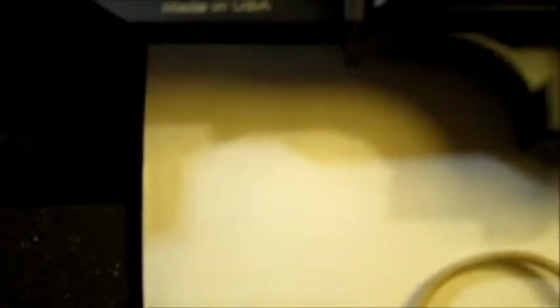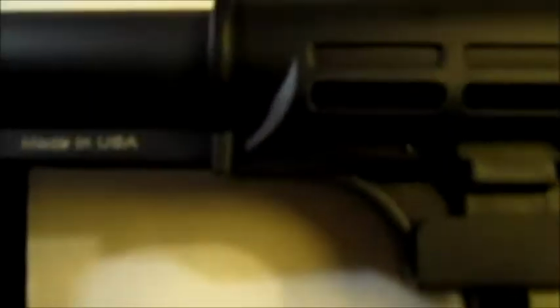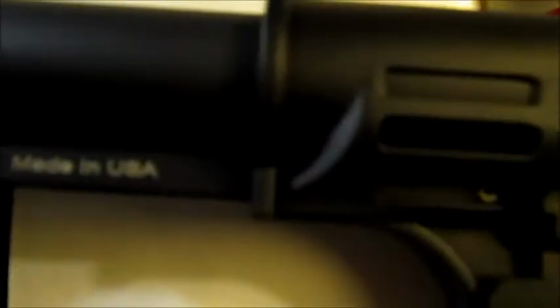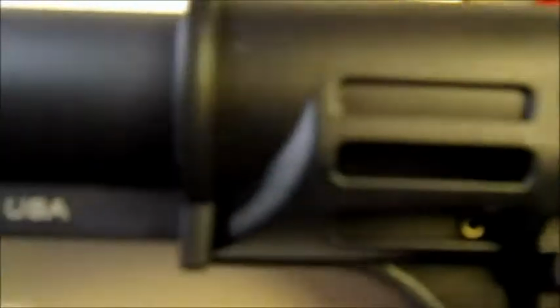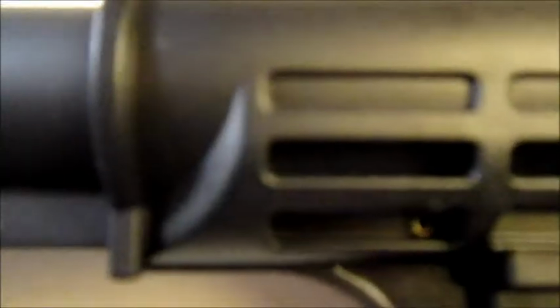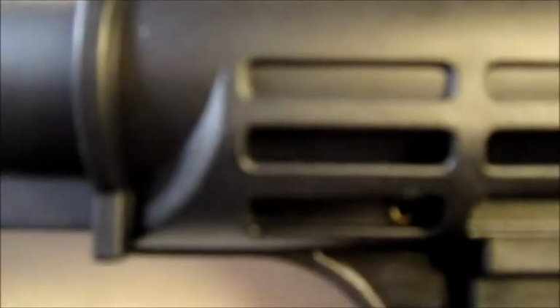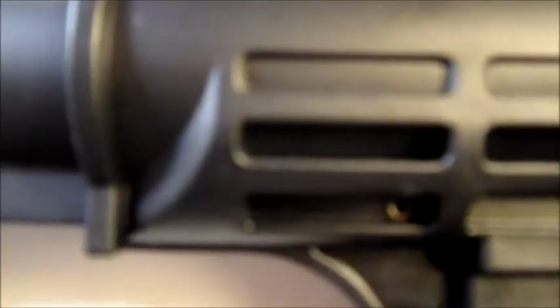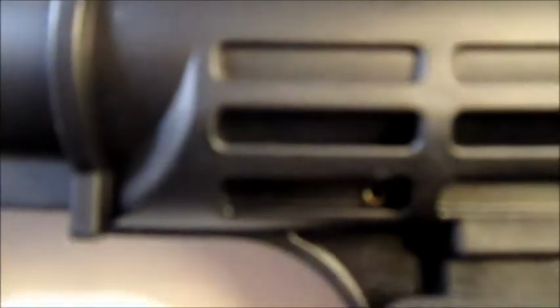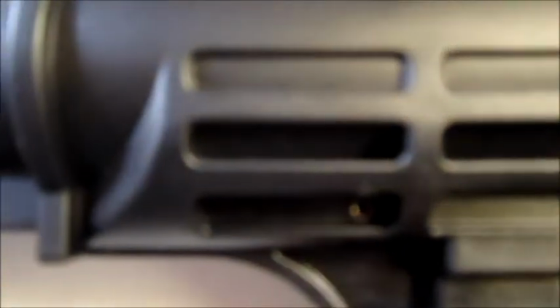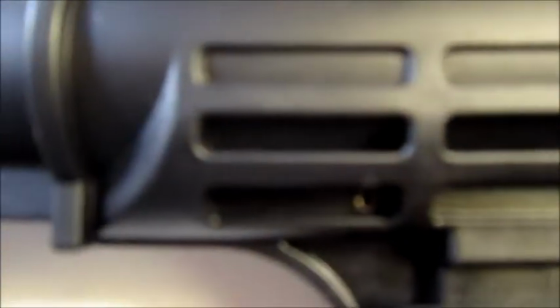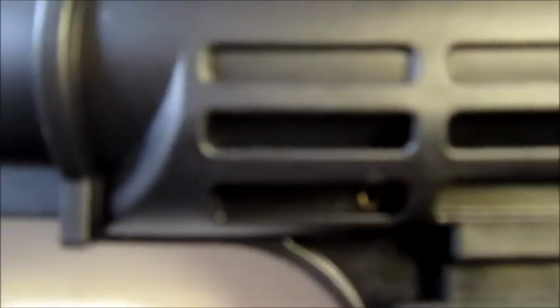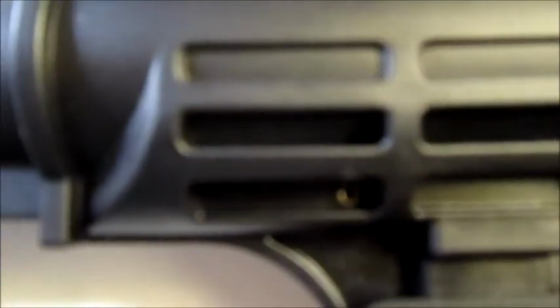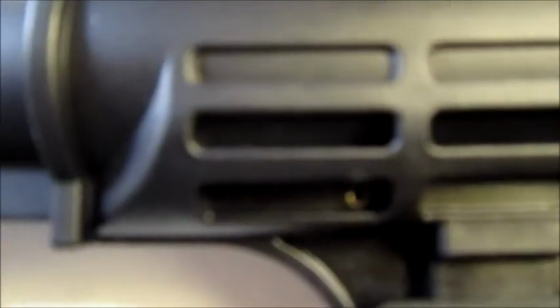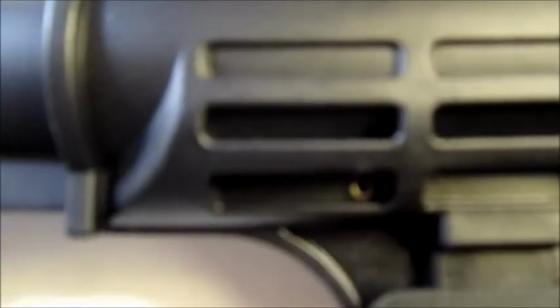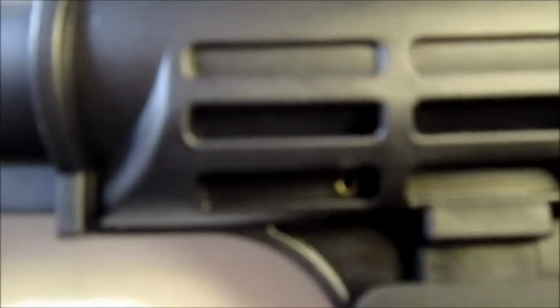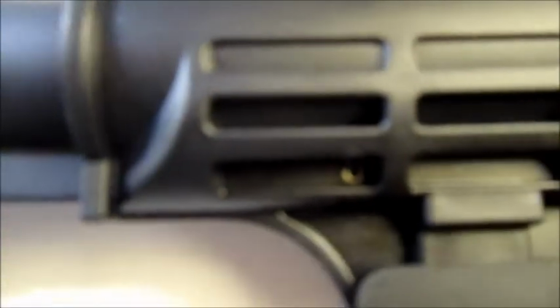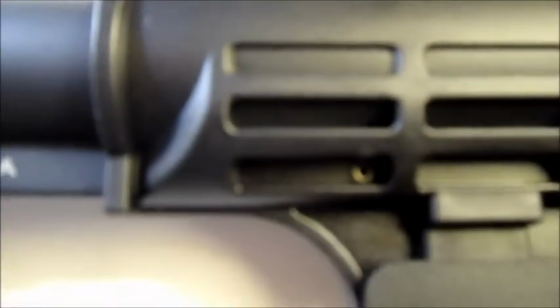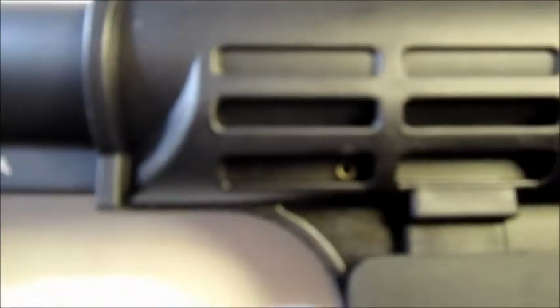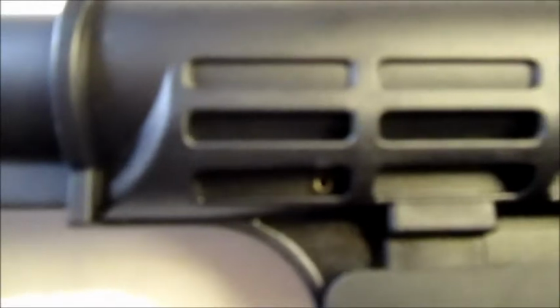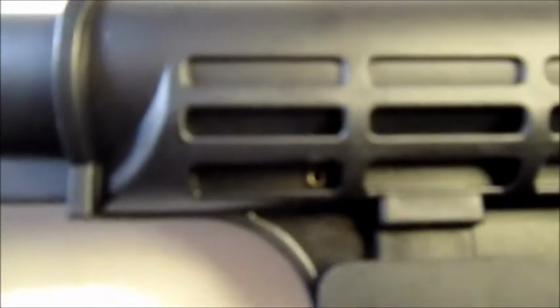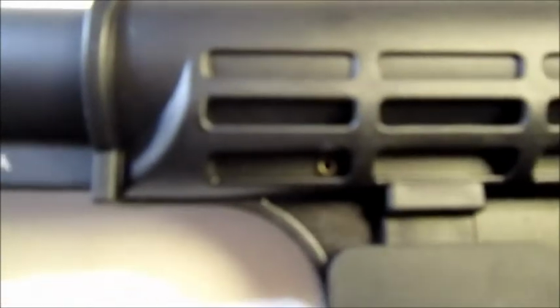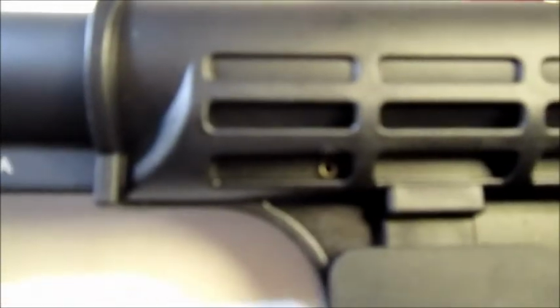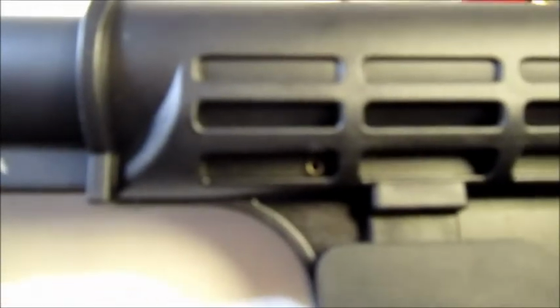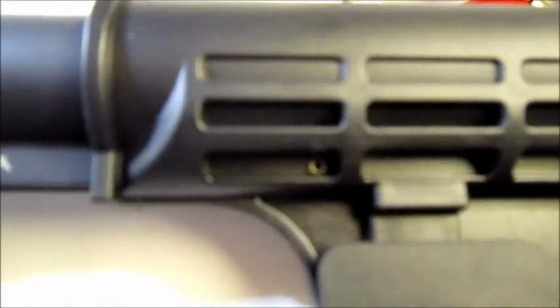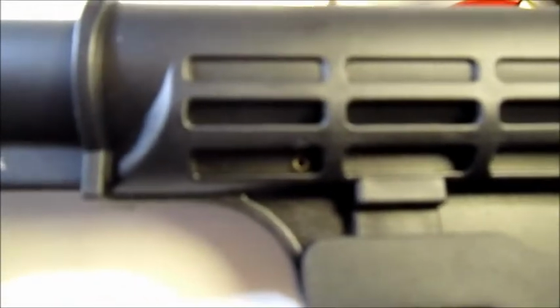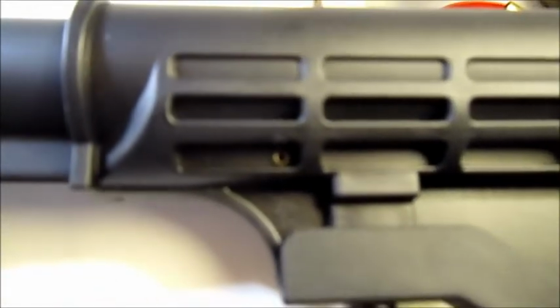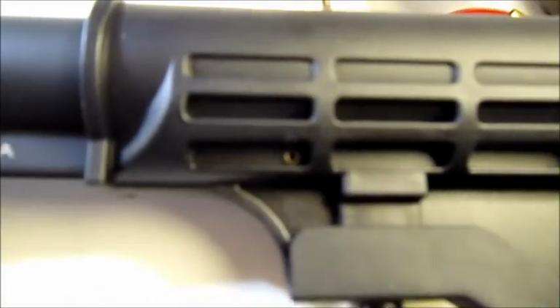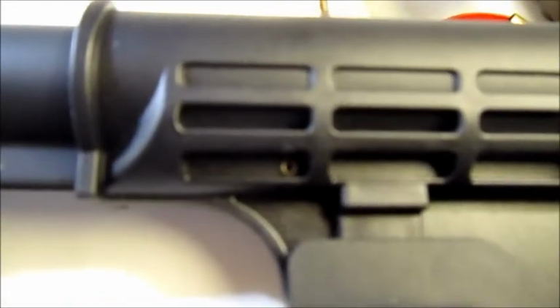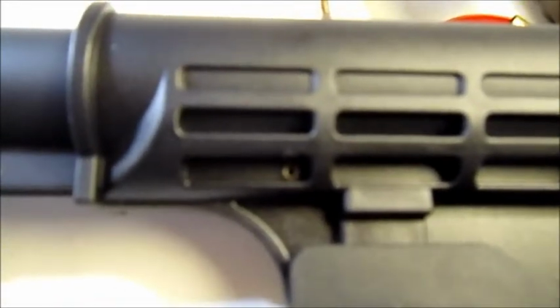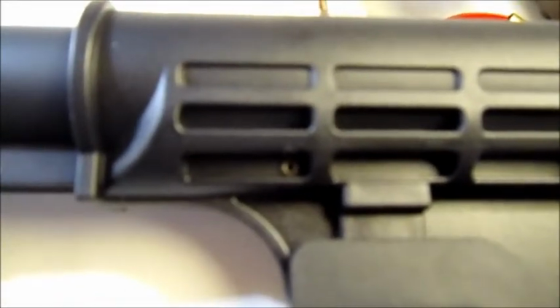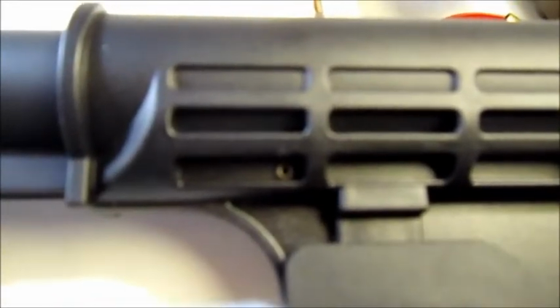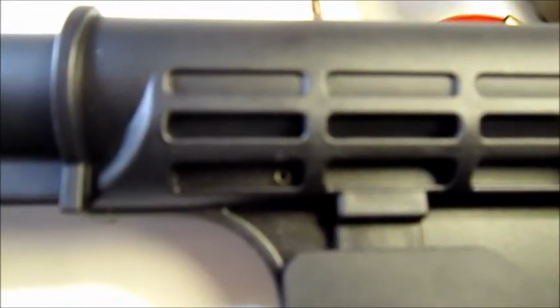And that little pin keeps the butt stock from collapsing, because people in Canada can't be trusted with collapsible butt stocks.